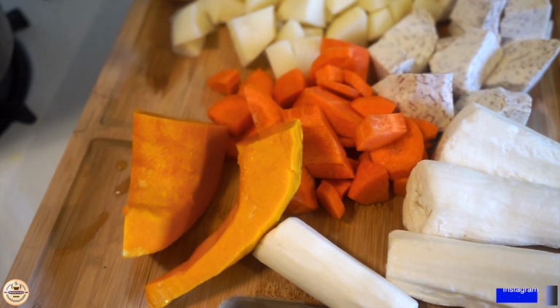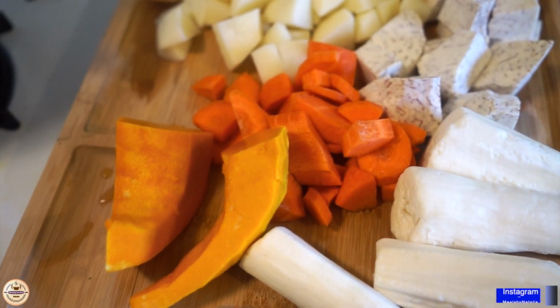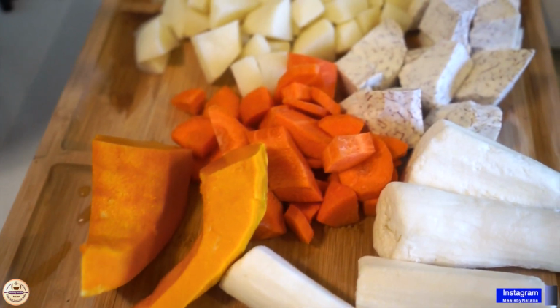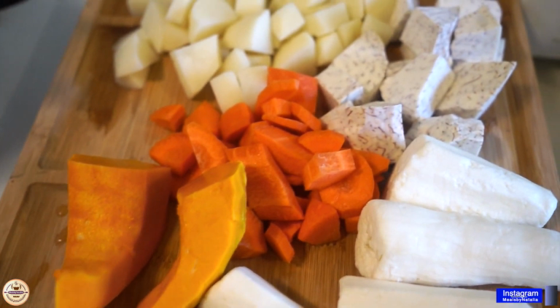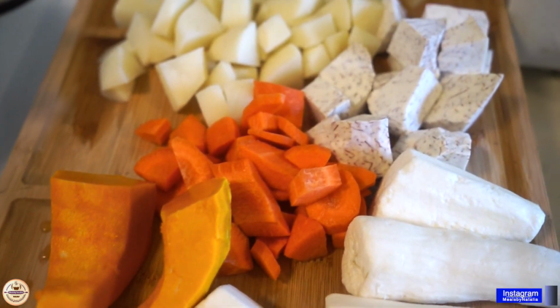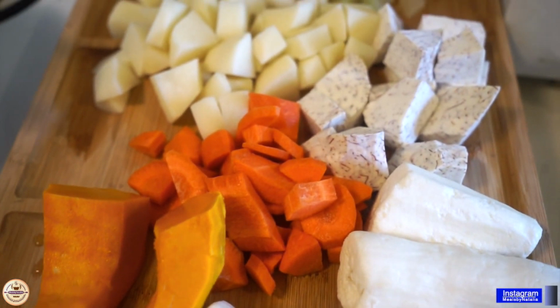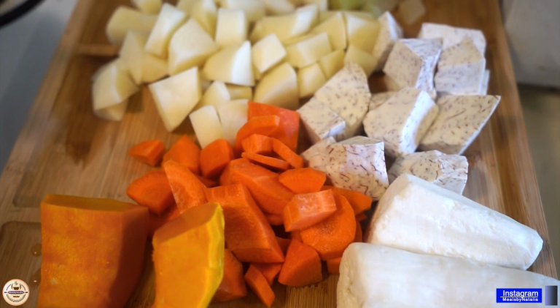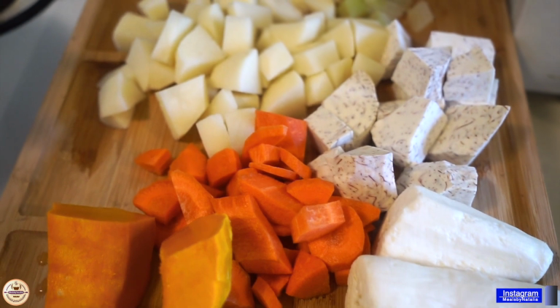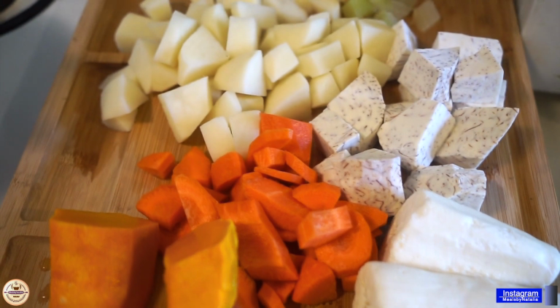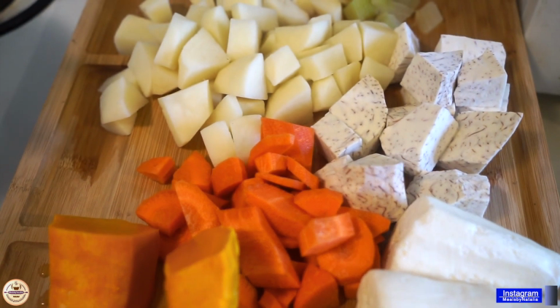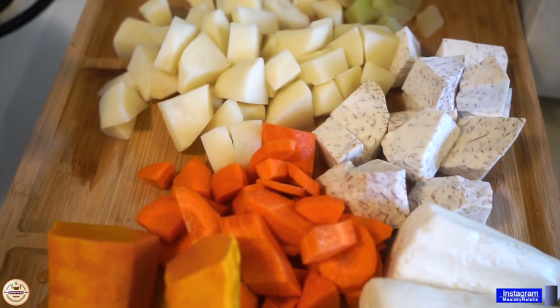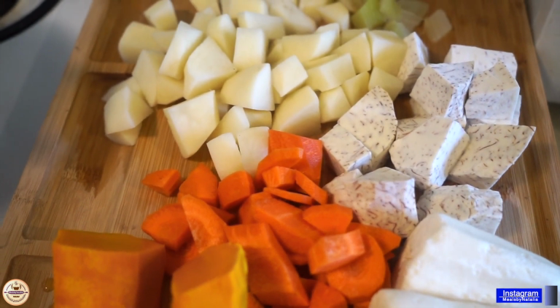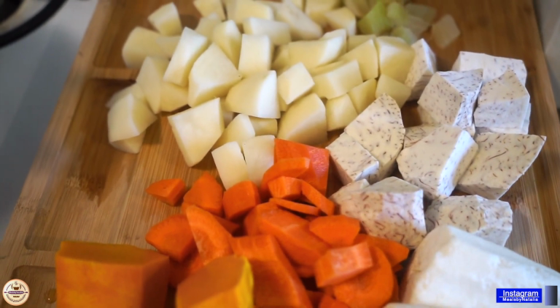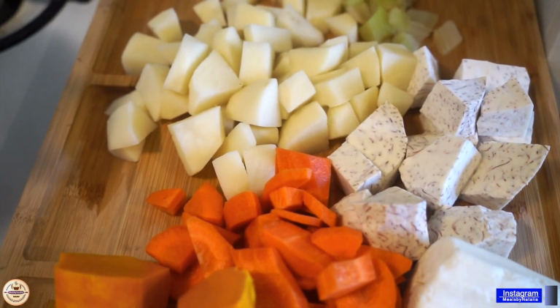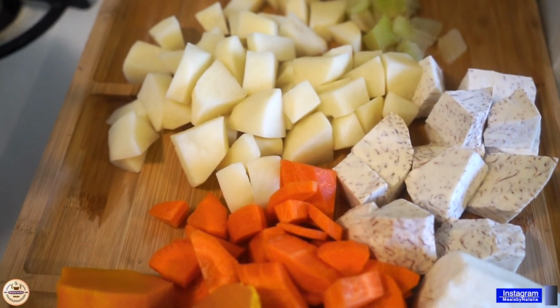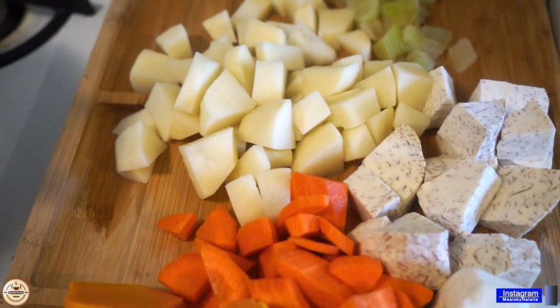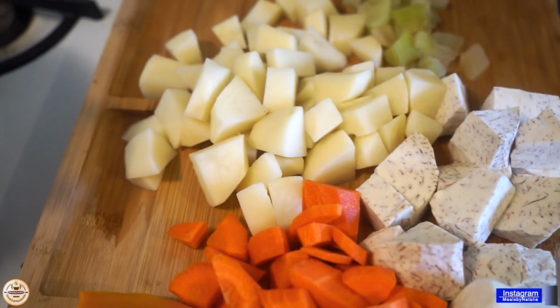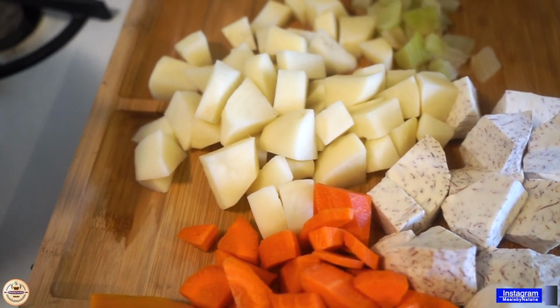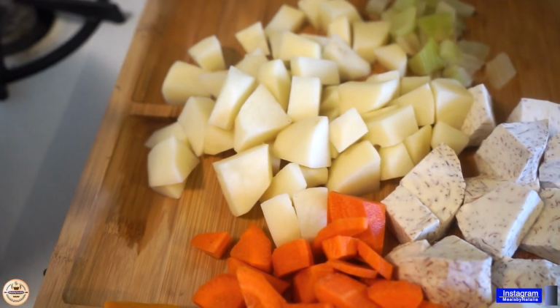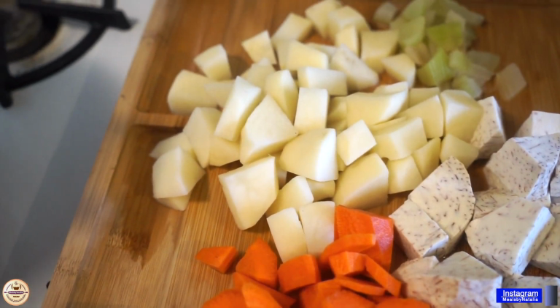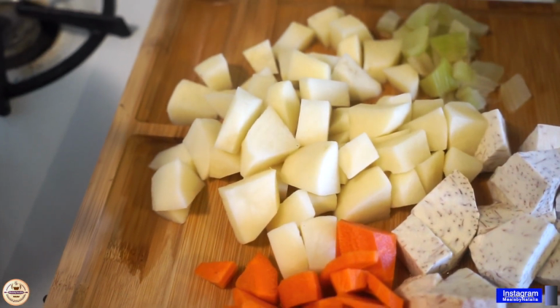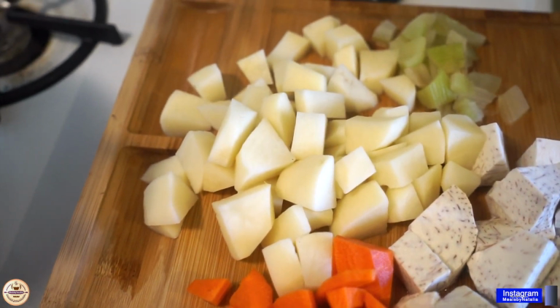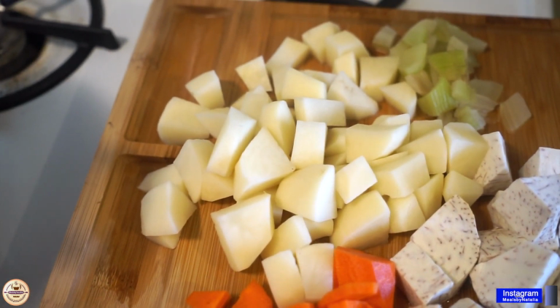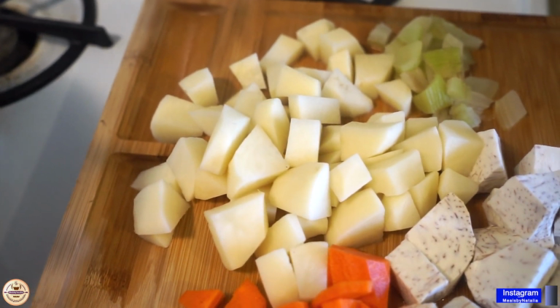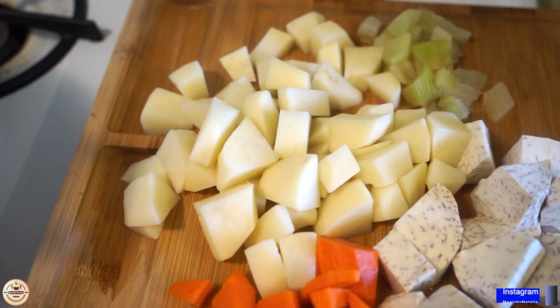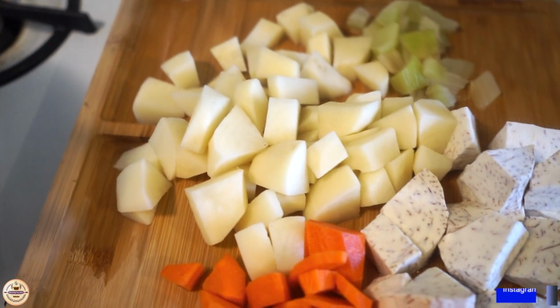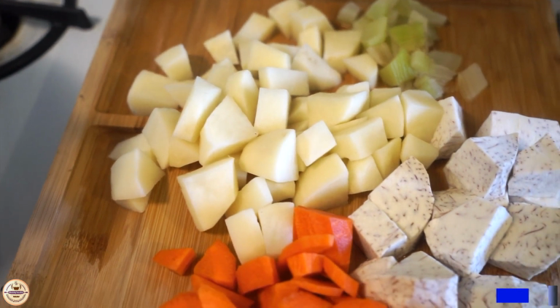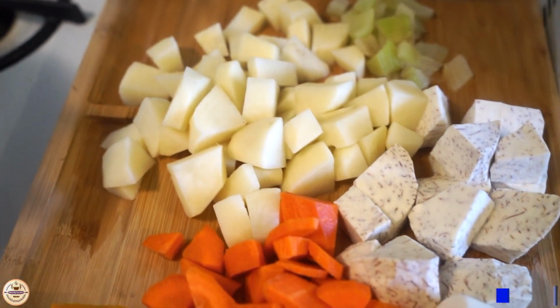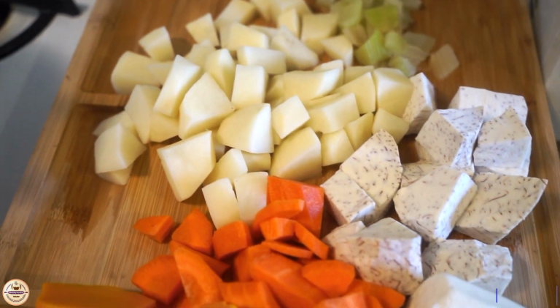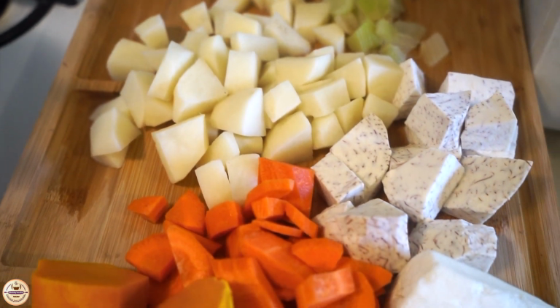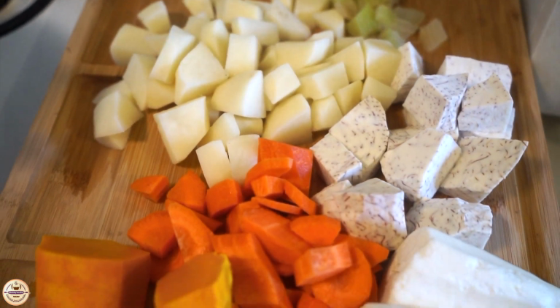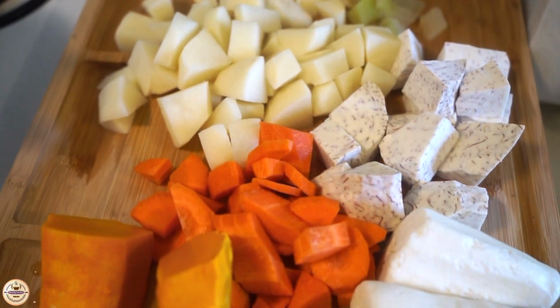These are the other things I'm going to be putting in: I have pumpkin, yucca, carrot, yam, potato, and celery.